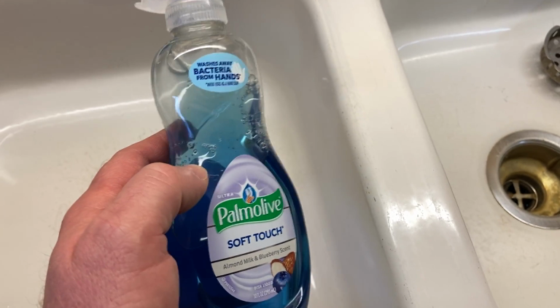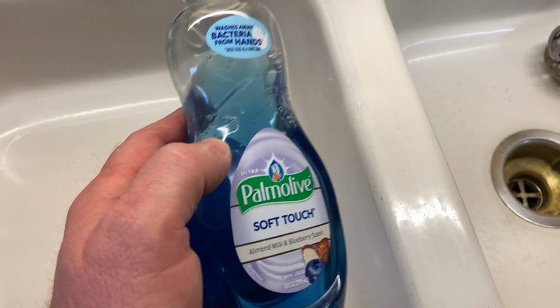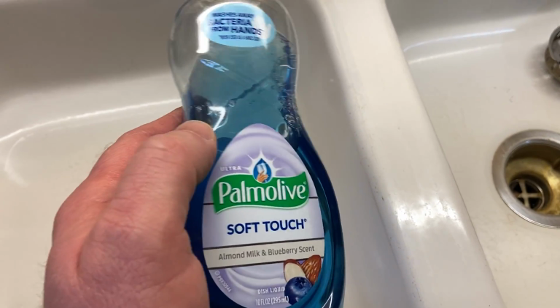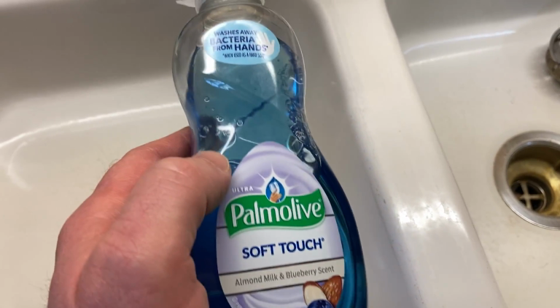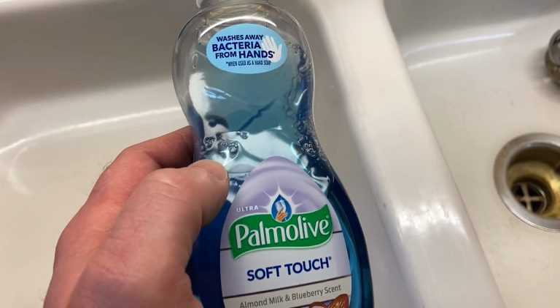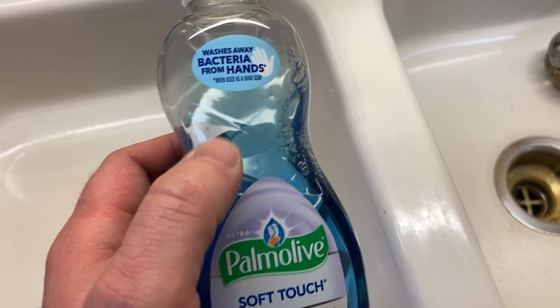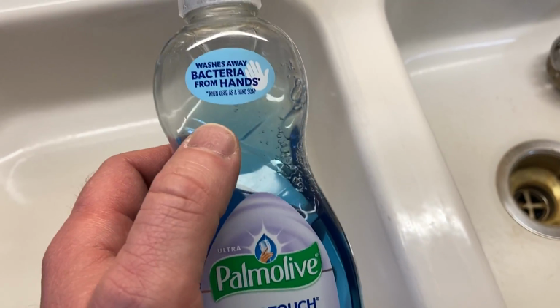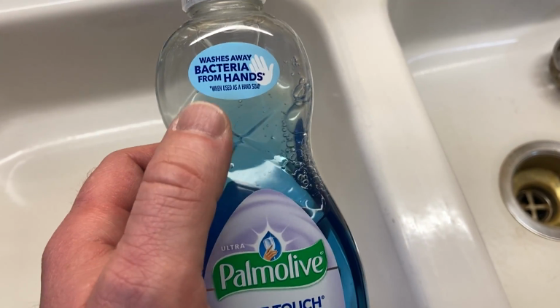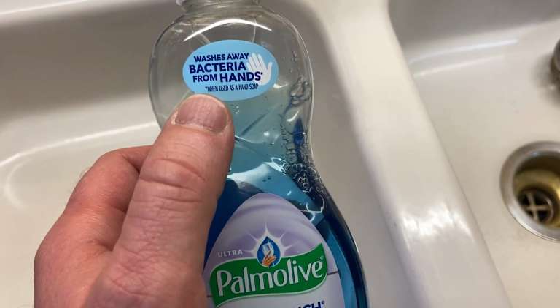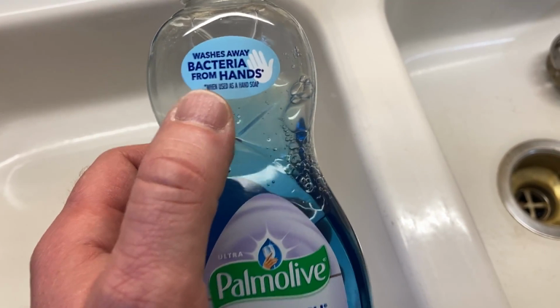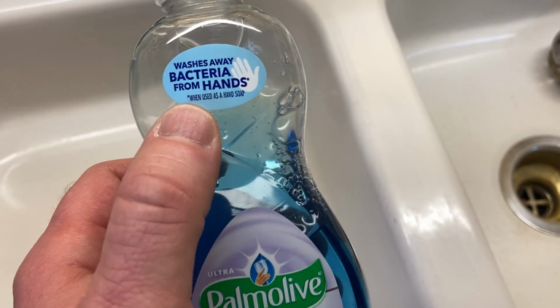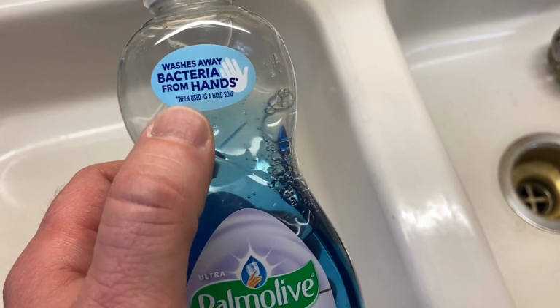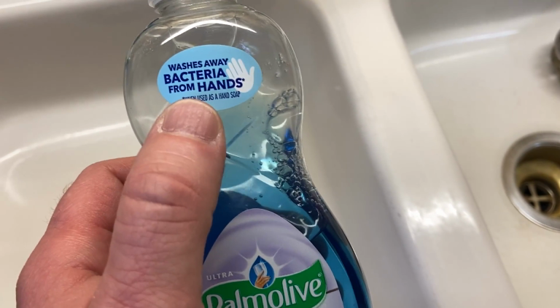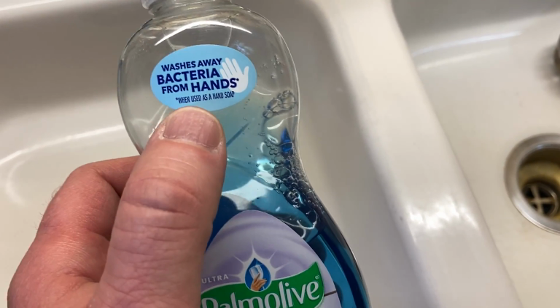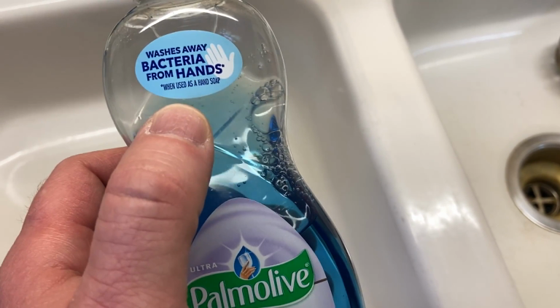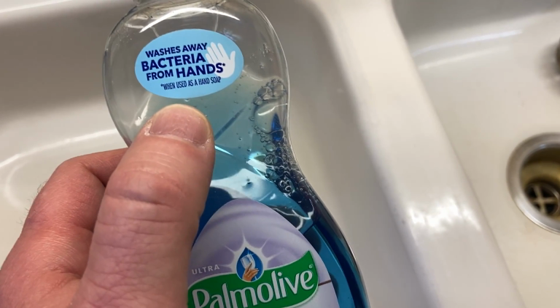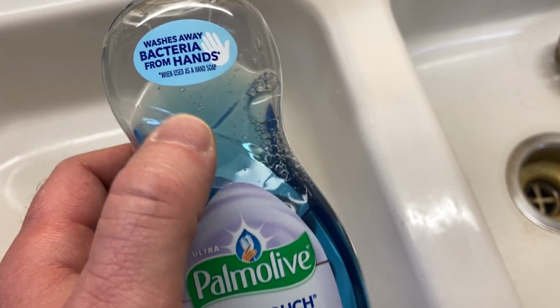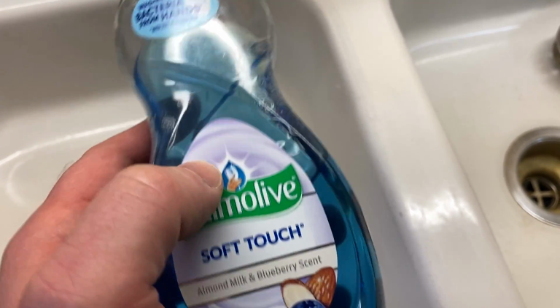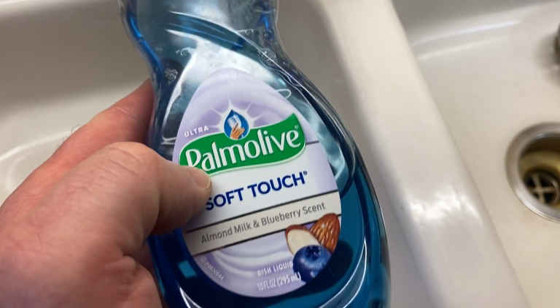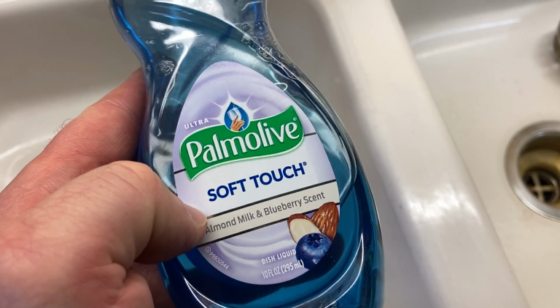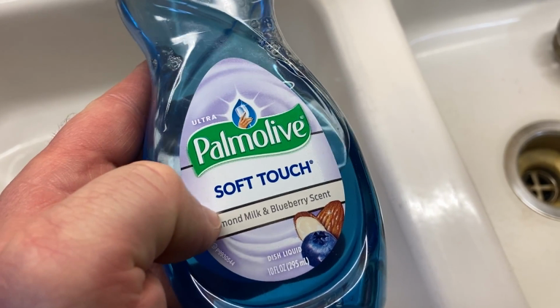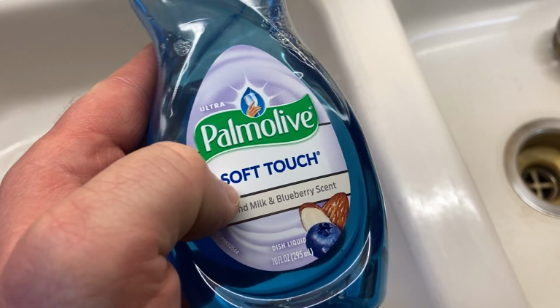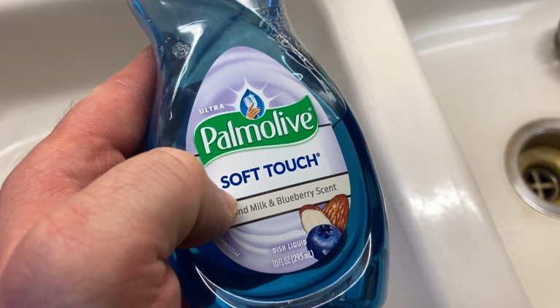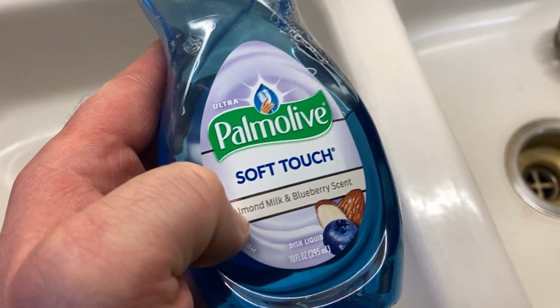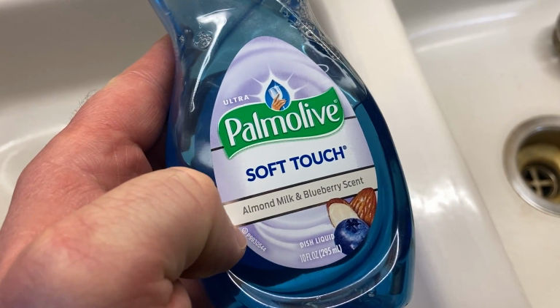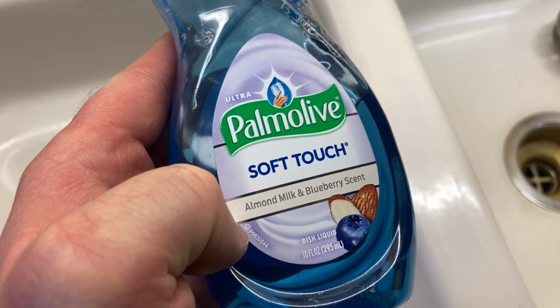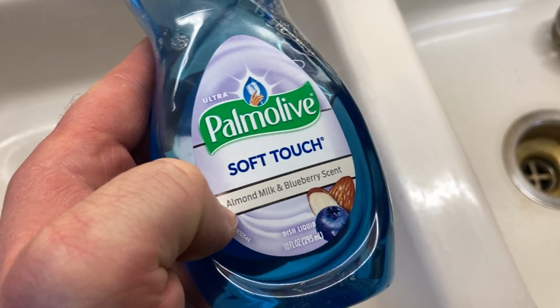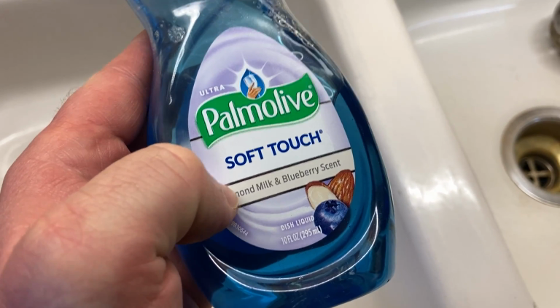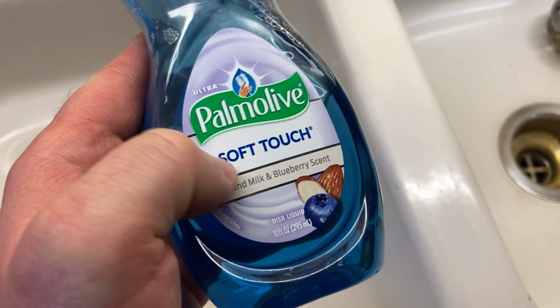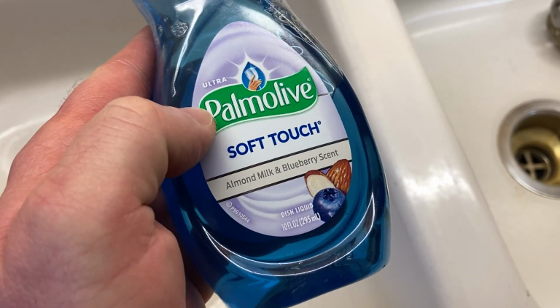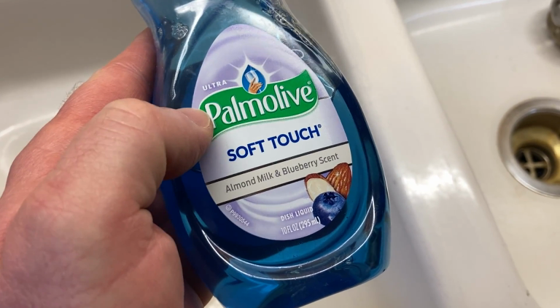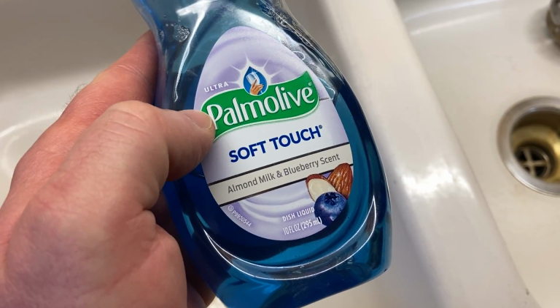Hello, here we have a really nice dish soap. Washes away bacteria from hands. Good stuff. Palmolive Soft Touch Almond Milk and Blueberry Scents.